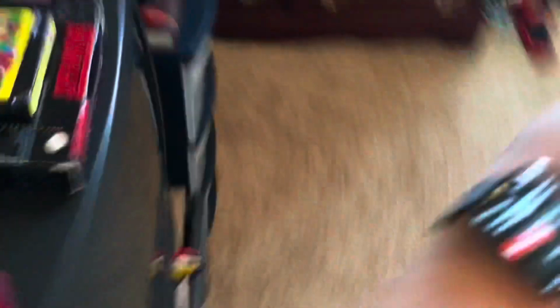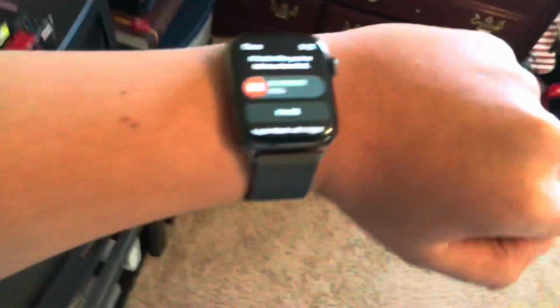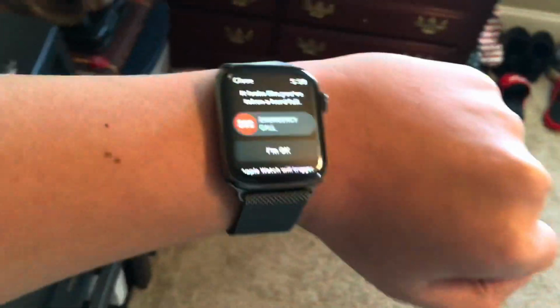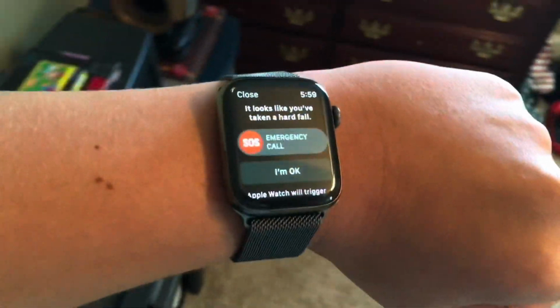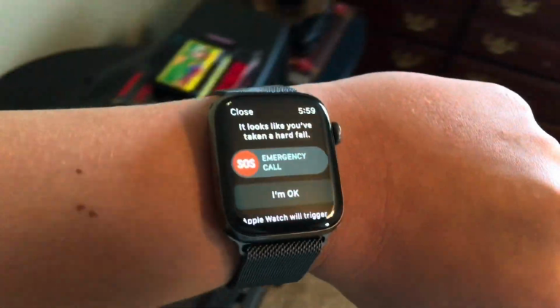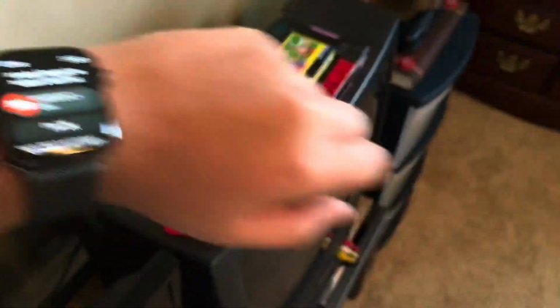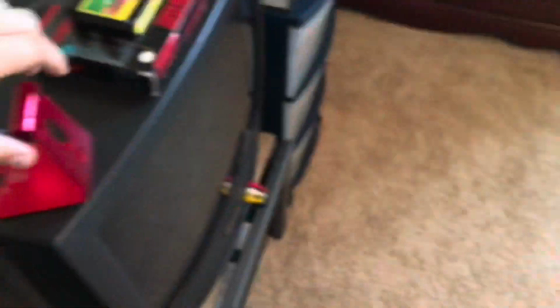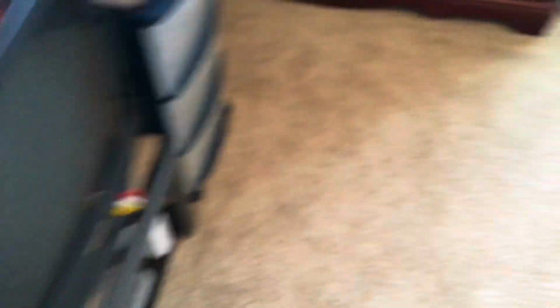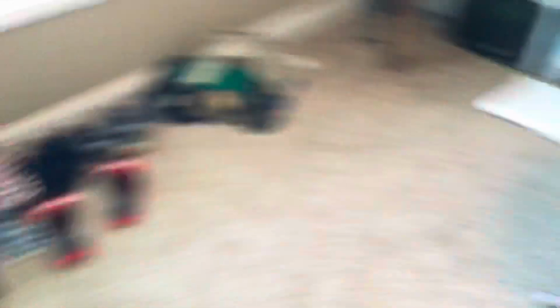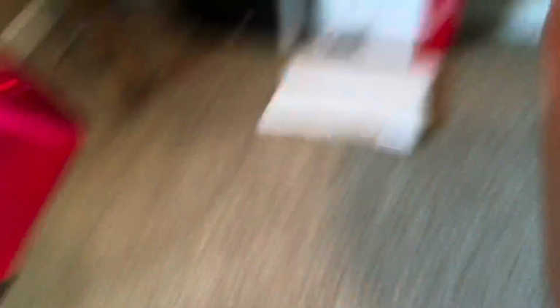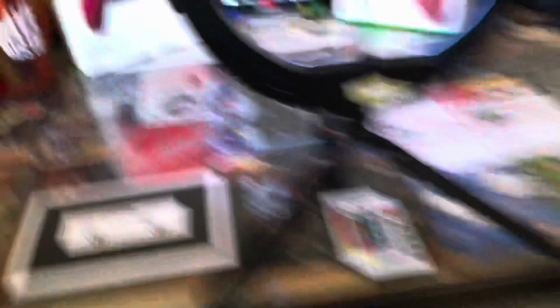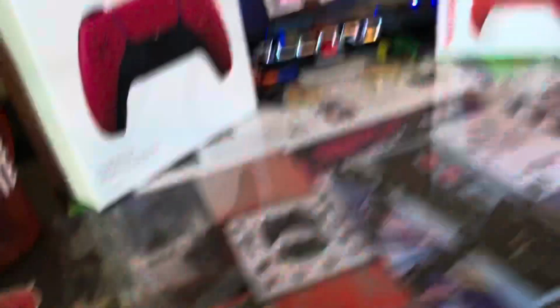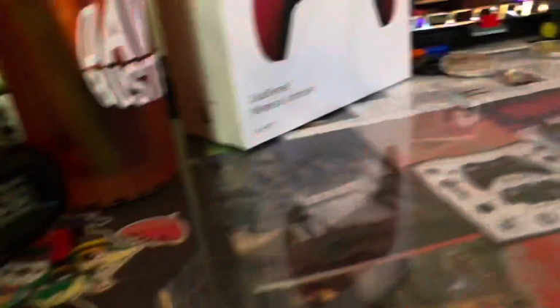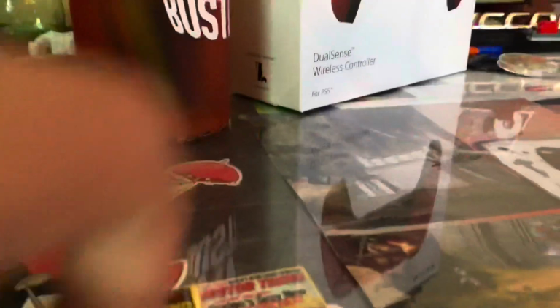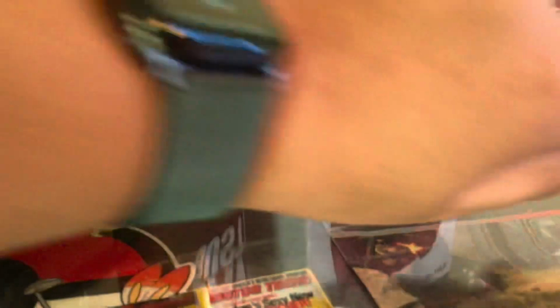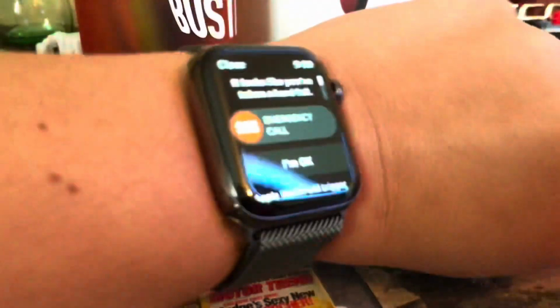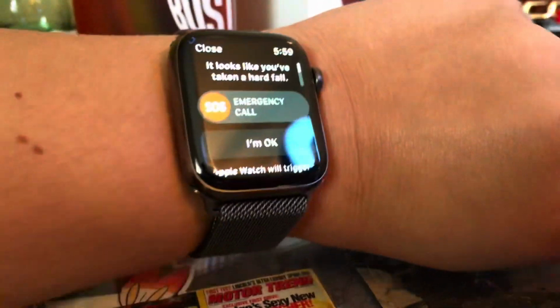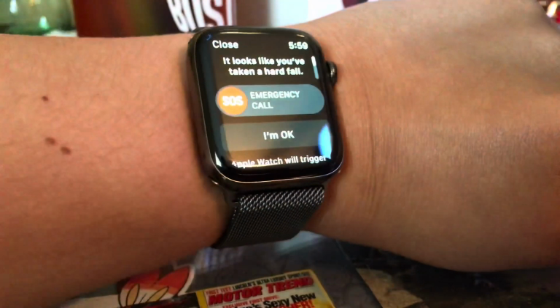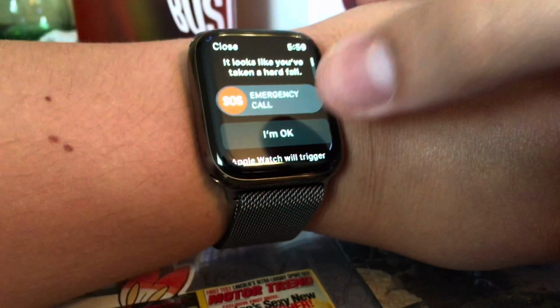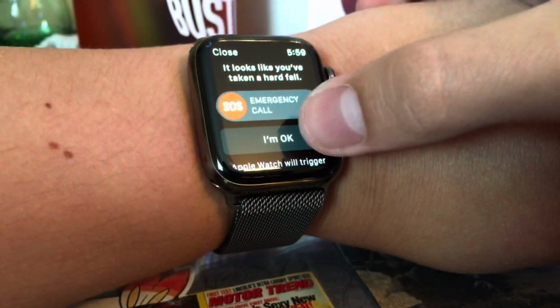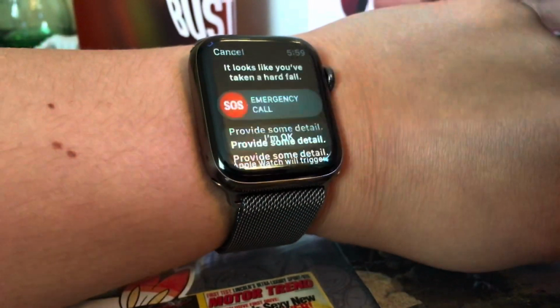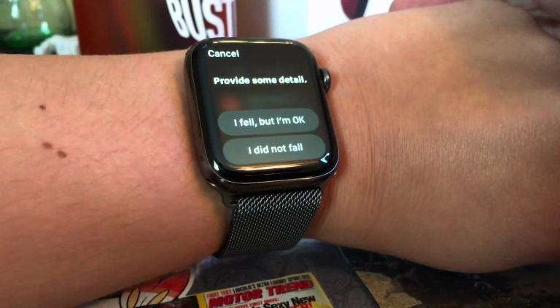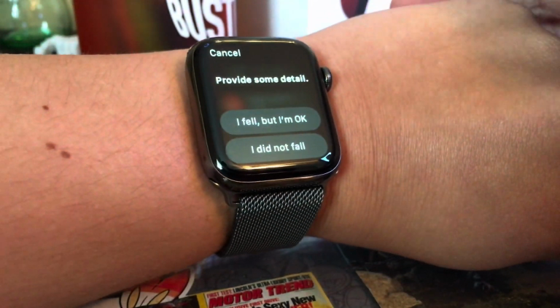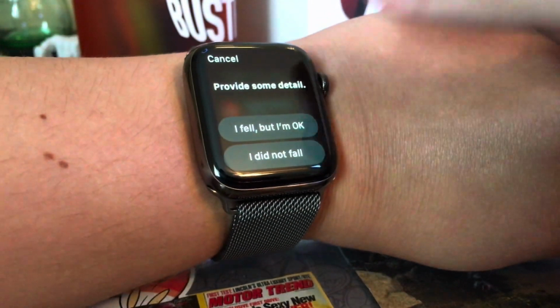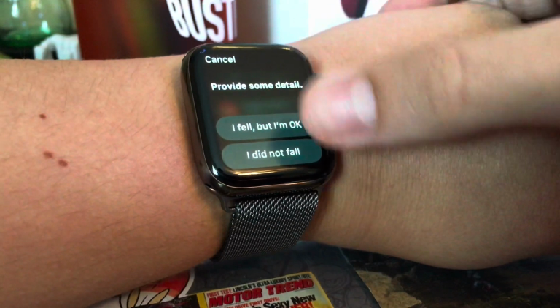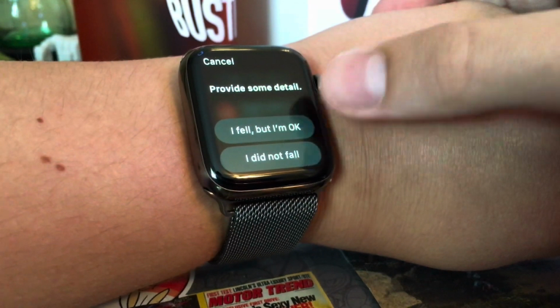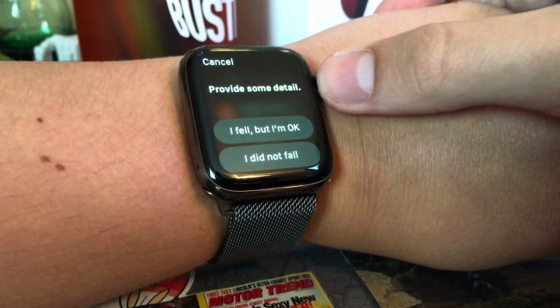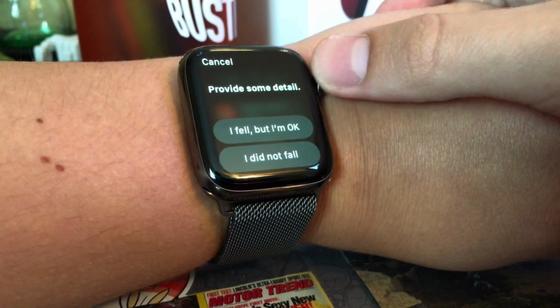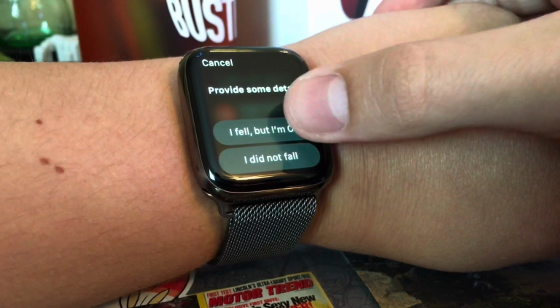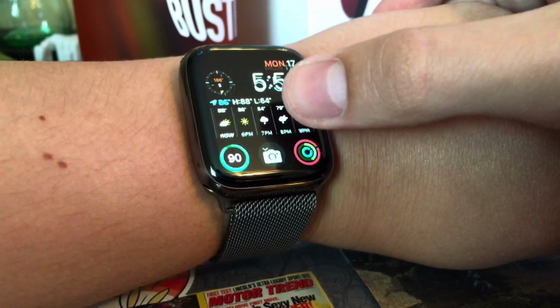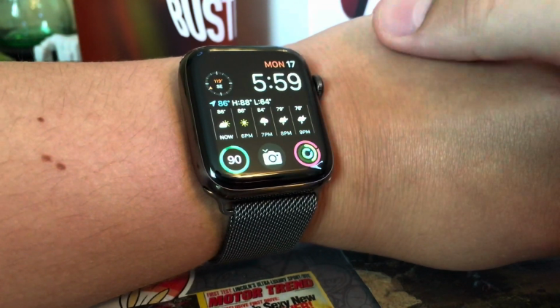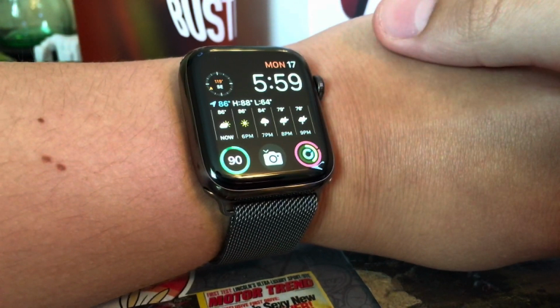So as you can see, it looks like you've taken a hard fall. I lifted up the camera so it doesn't call. I'm okay — I fell but I'm okay, or I did not fall. I'm going to say I fell.